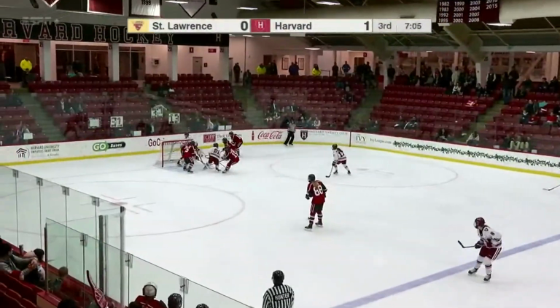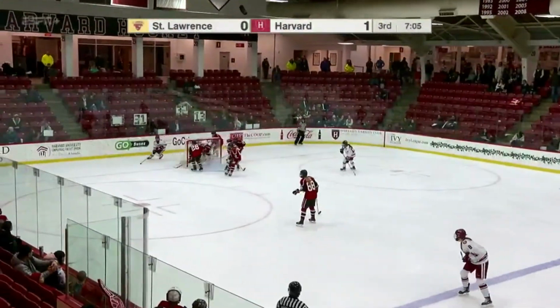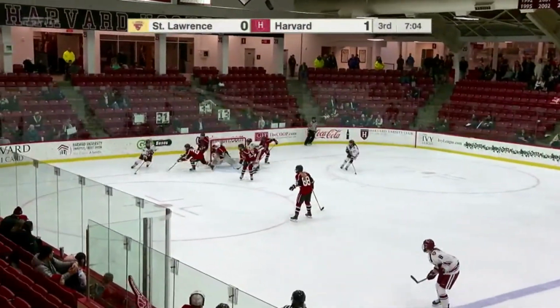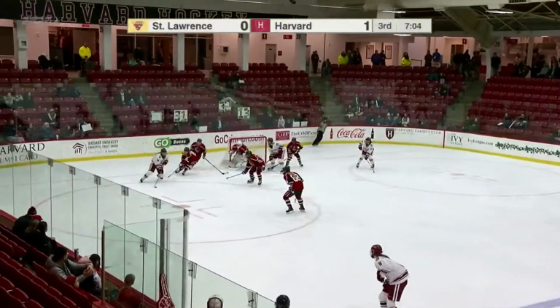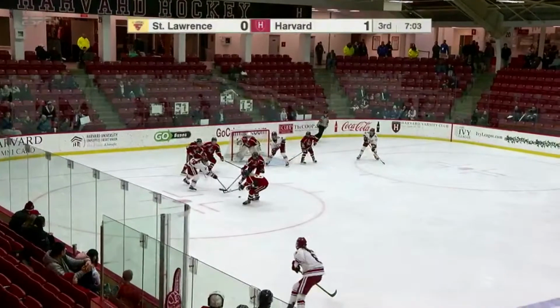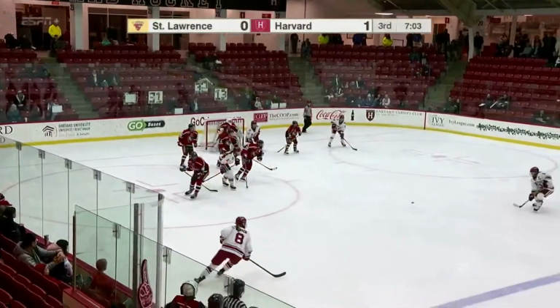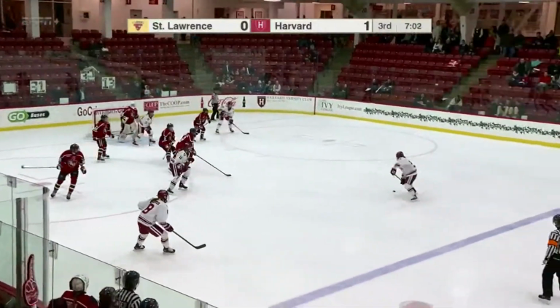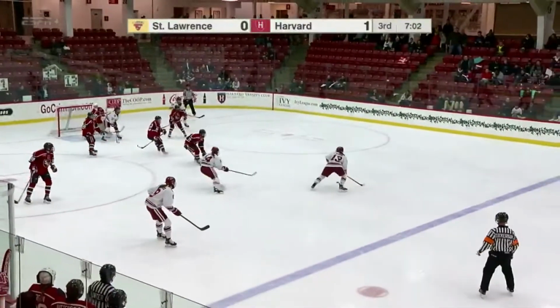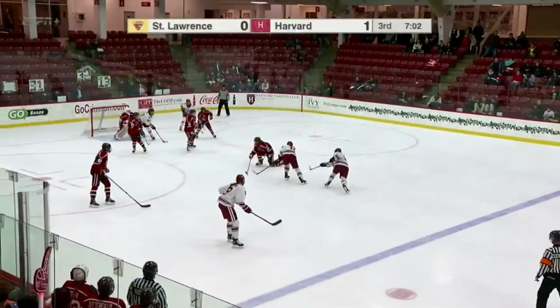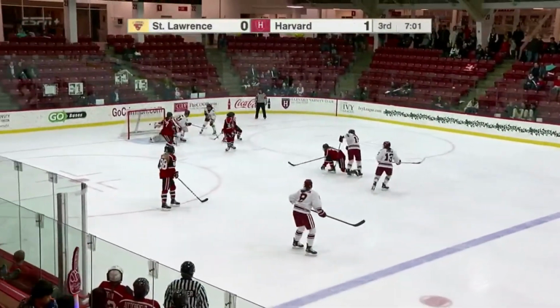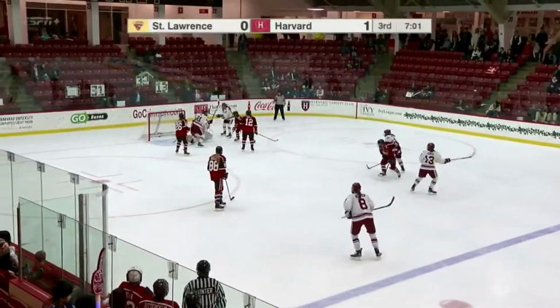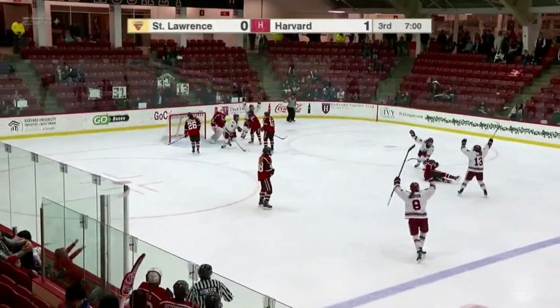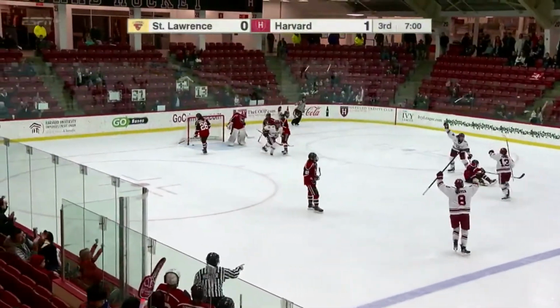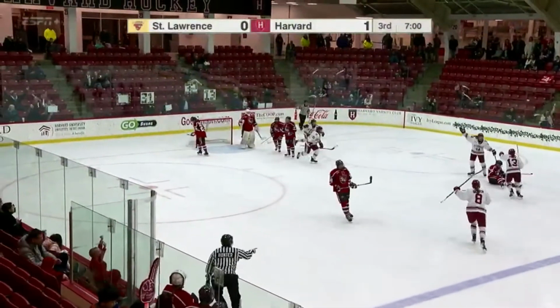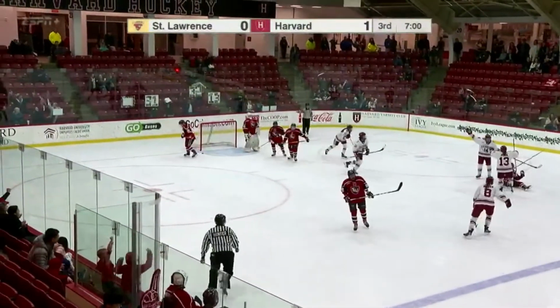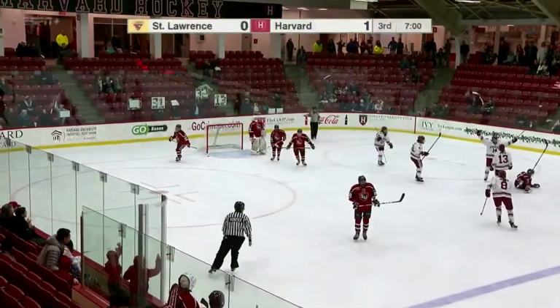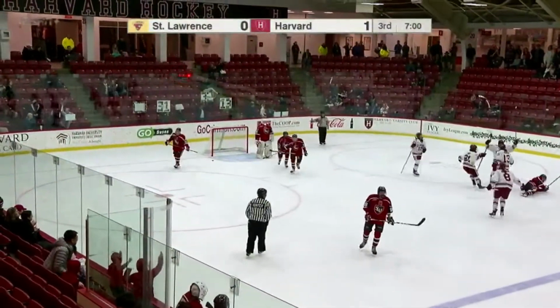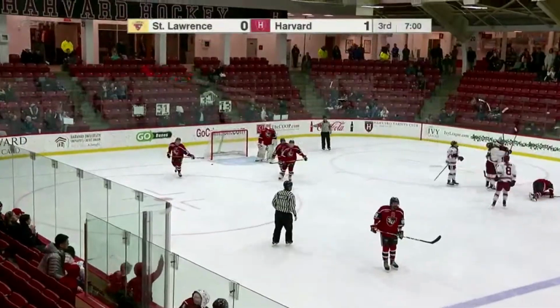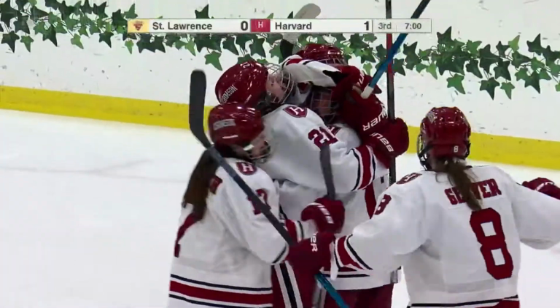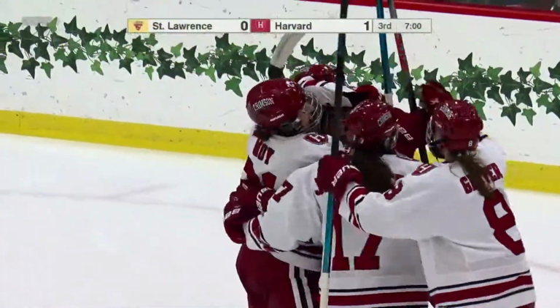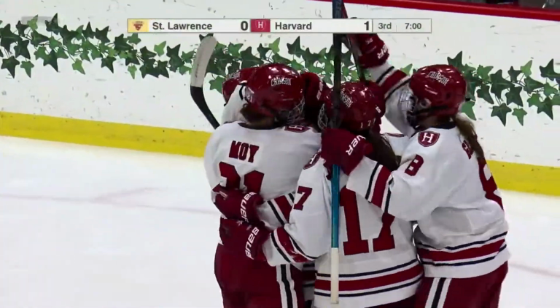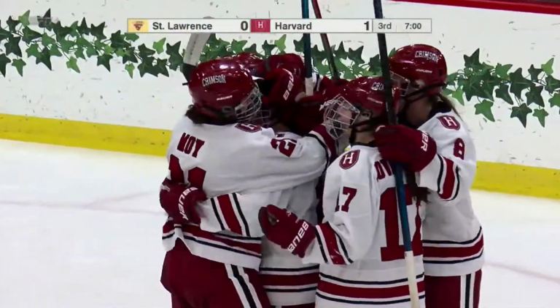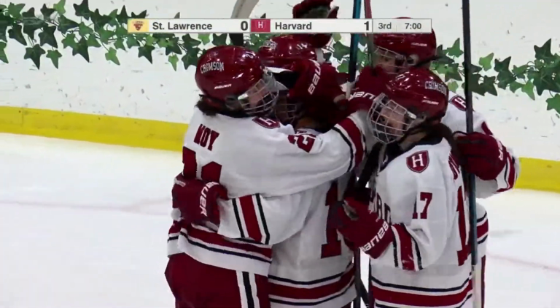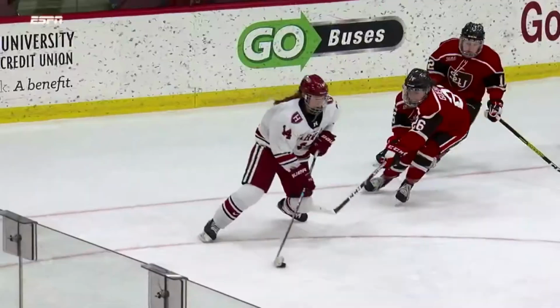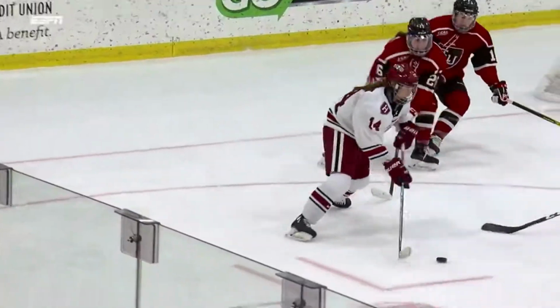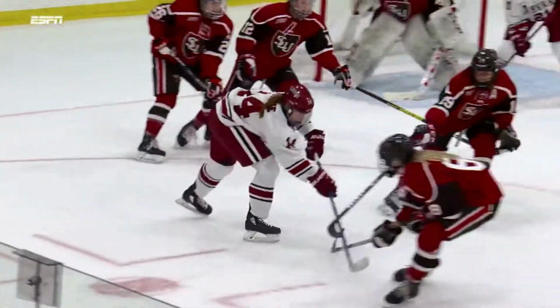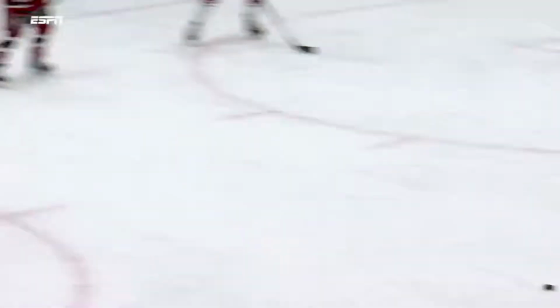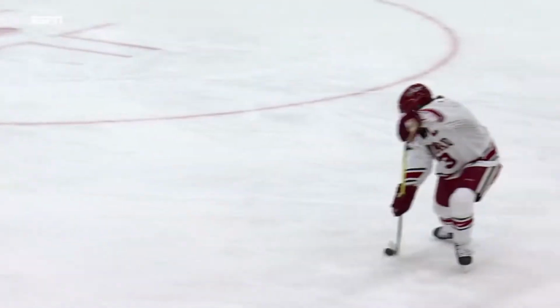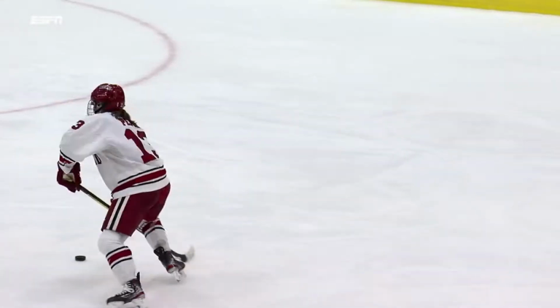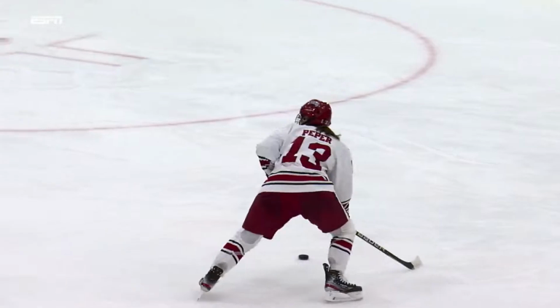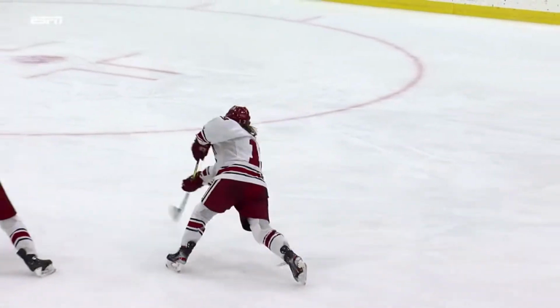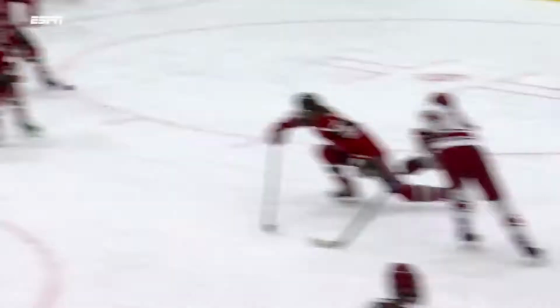Petrie uses her speed, circling around the net, waiting for it, goes back to the point. Pepper's shot — score! Allie Pepper finds the back of the net for the first time this season. Harvard has insurance, it's Harvard 2, St. Lawrence nothing.